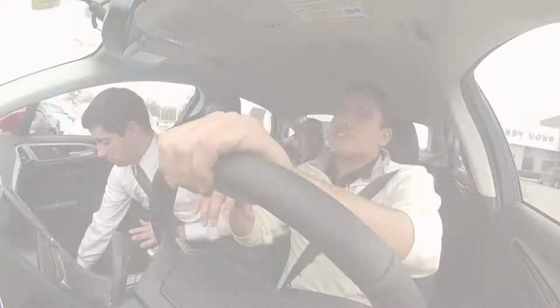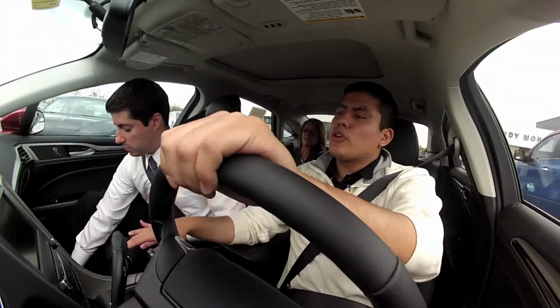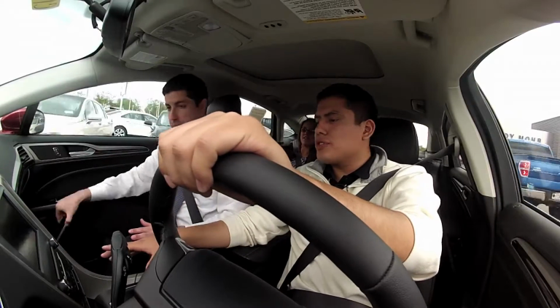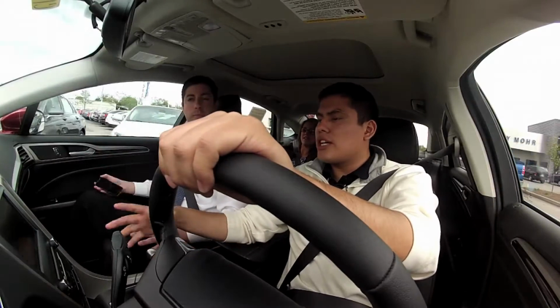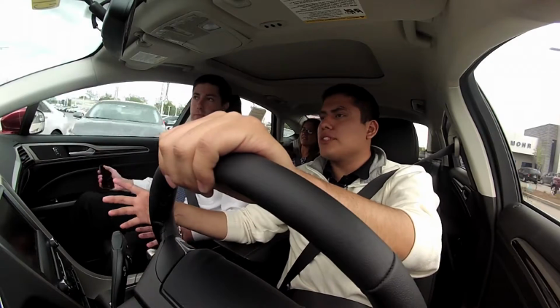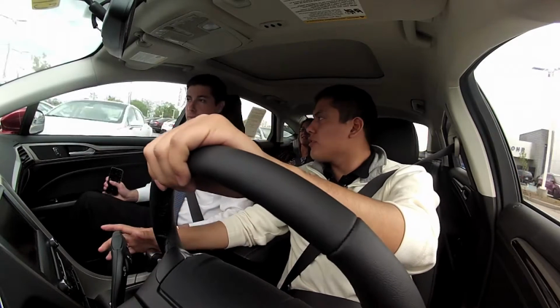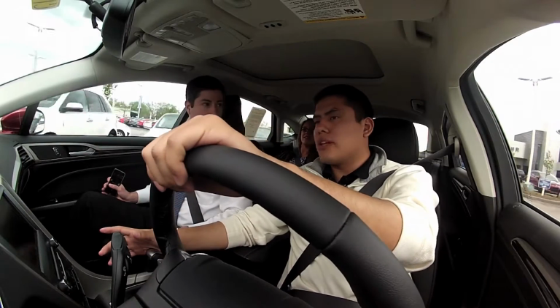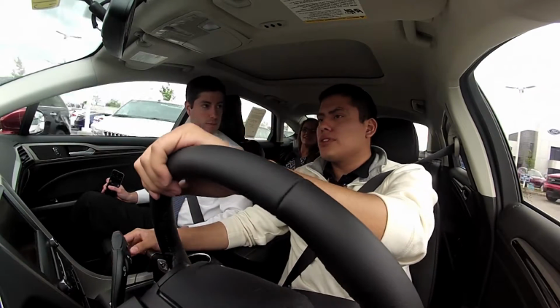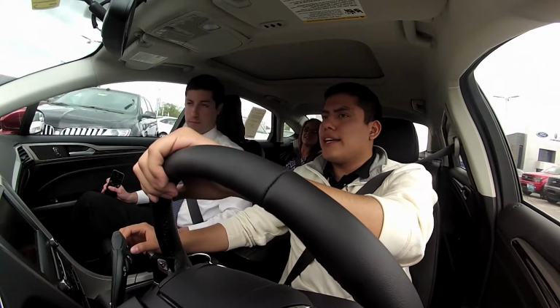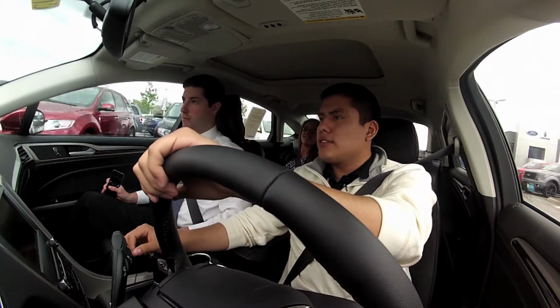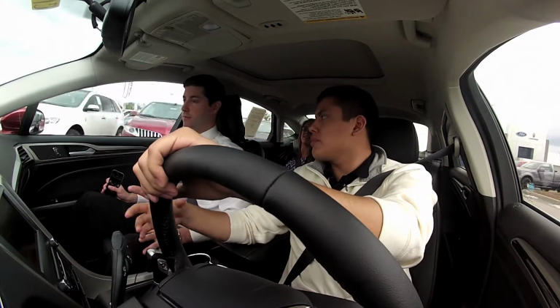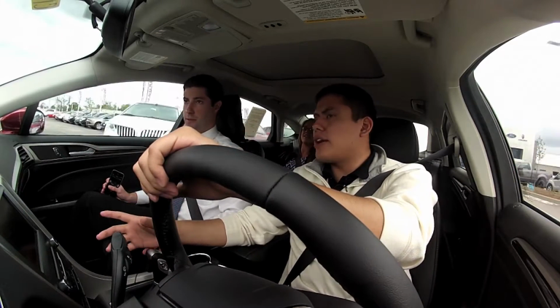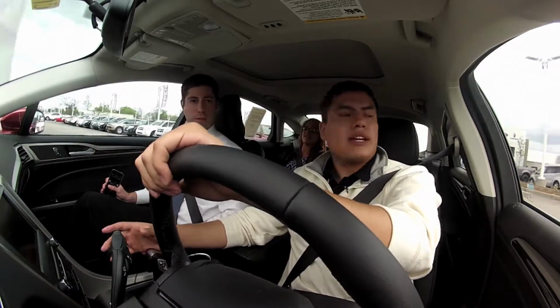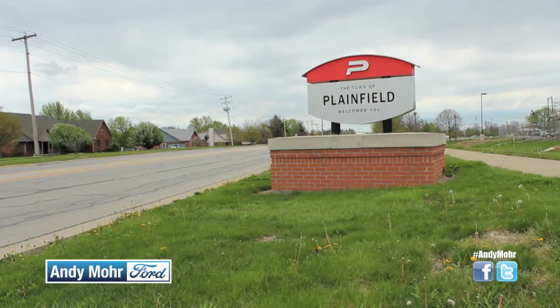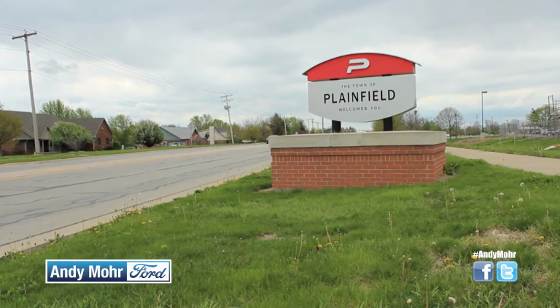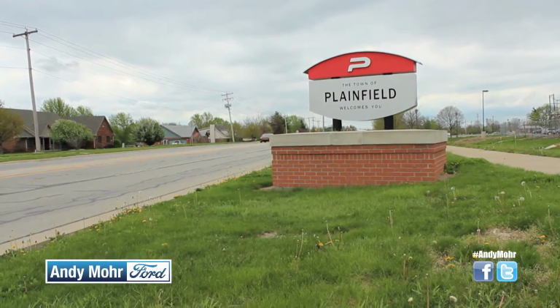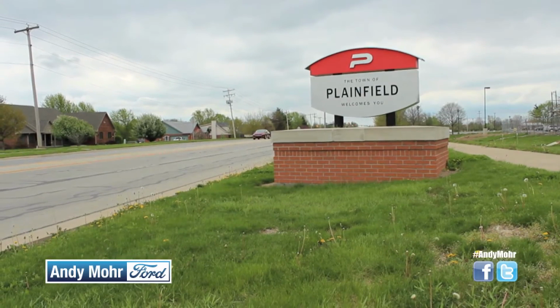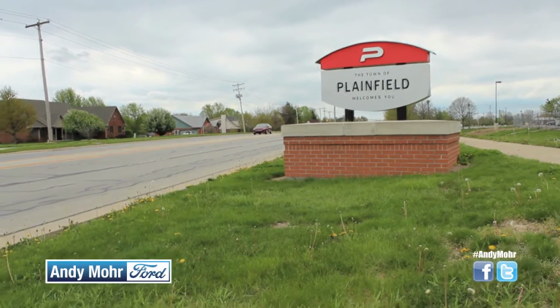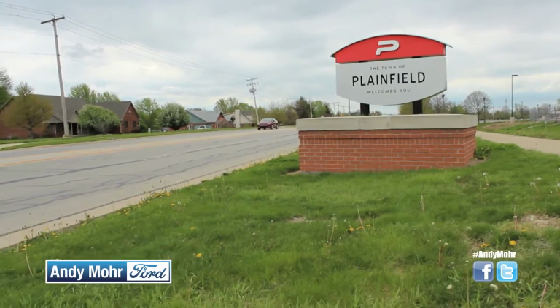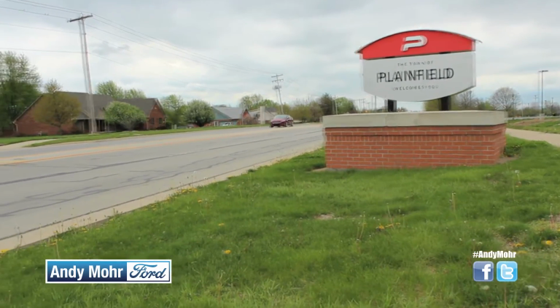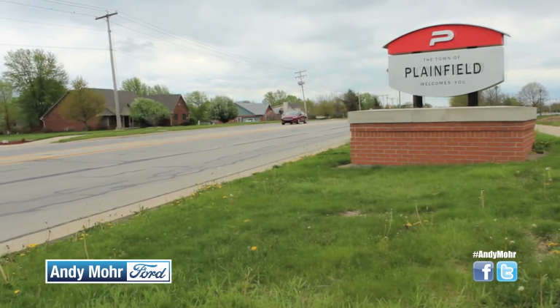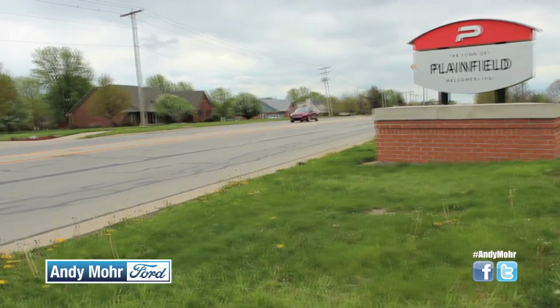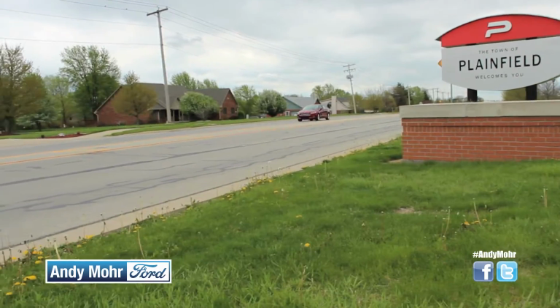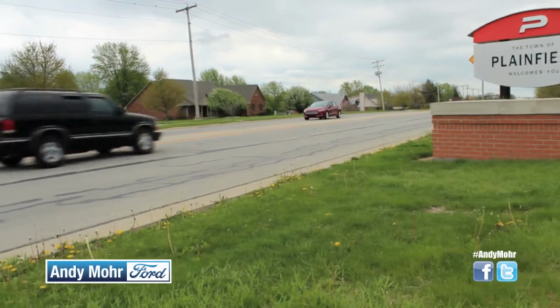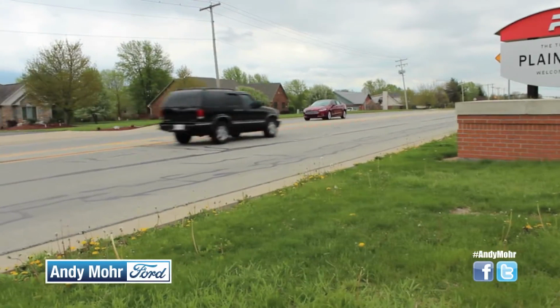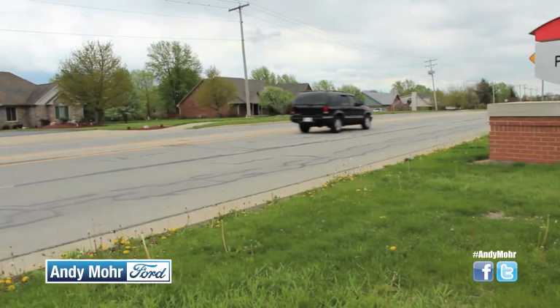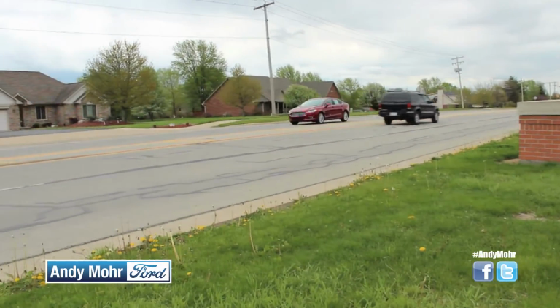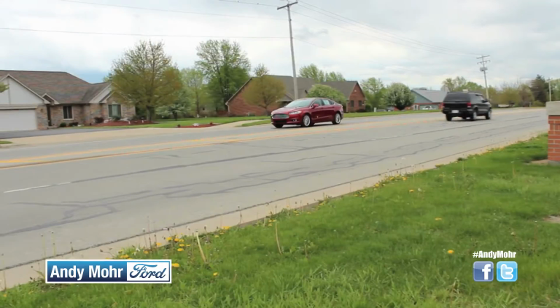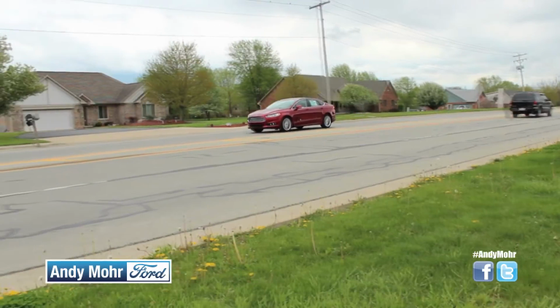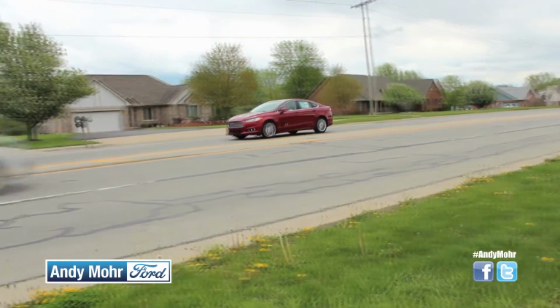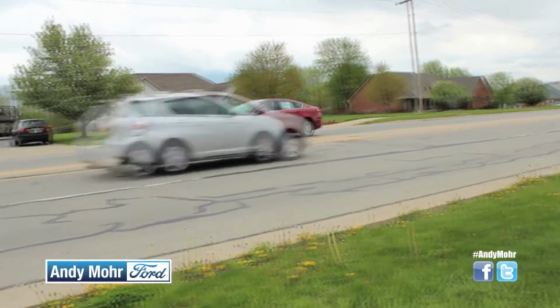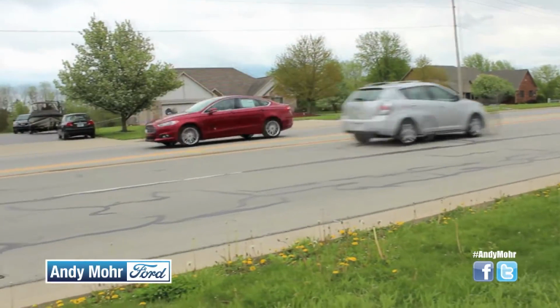So the Ford Fusion comes in three different trim levels. S, which is your base model, and what I like about the S model is they've gone above and beyond. Most companies have, as a base model, a 6-speed manual shift and crank windows.